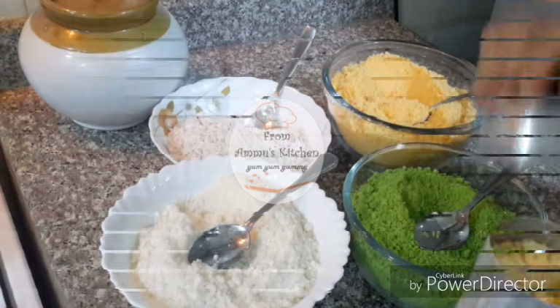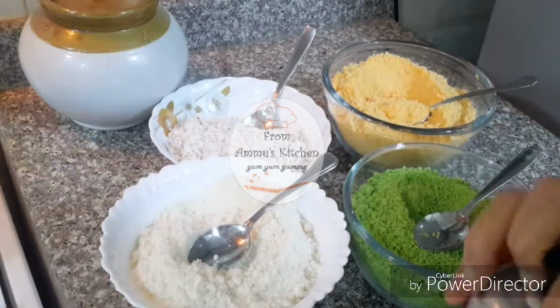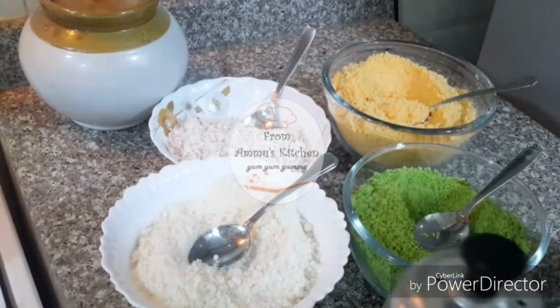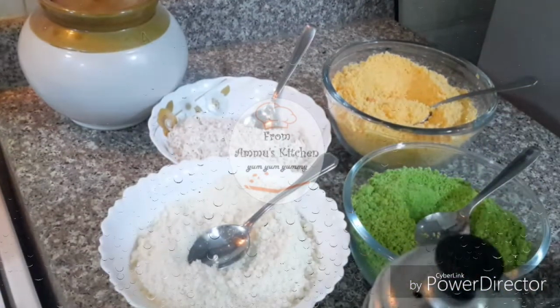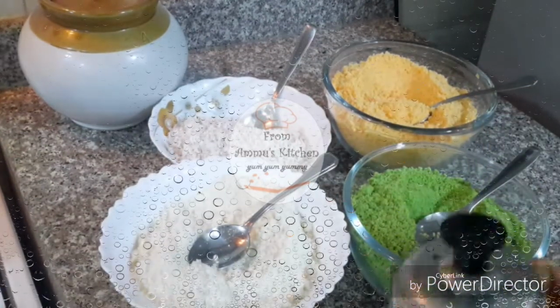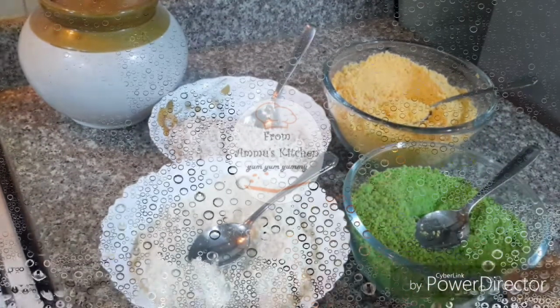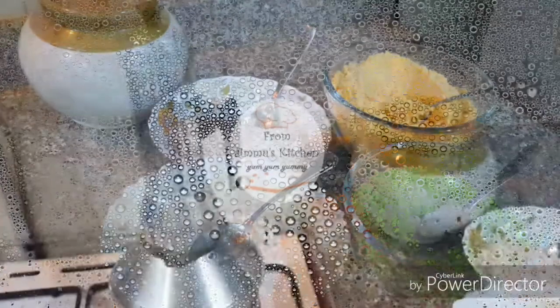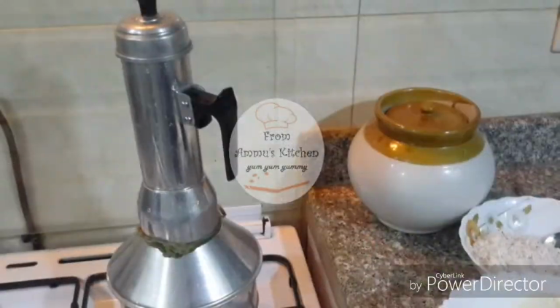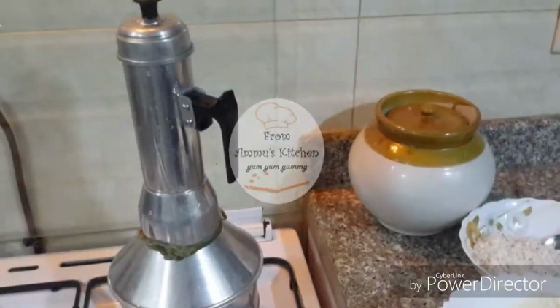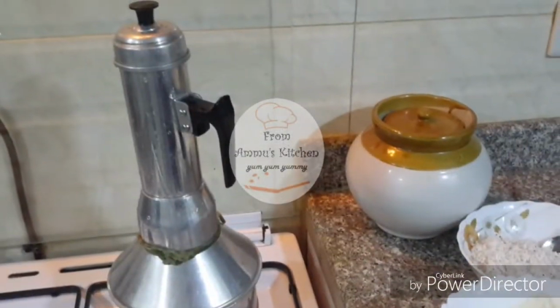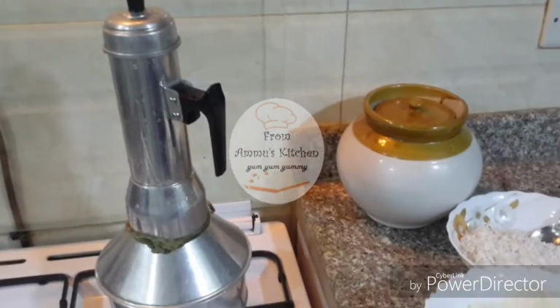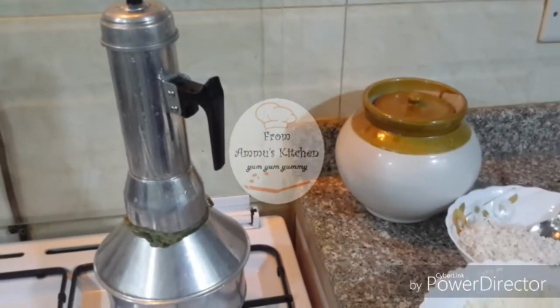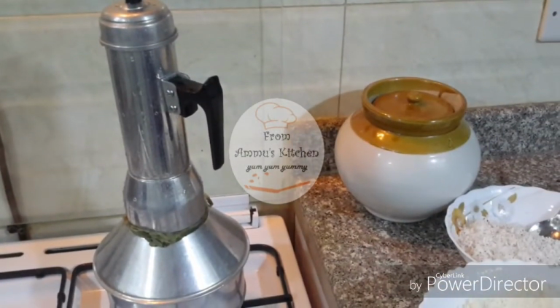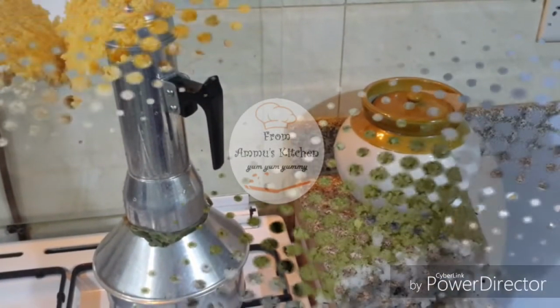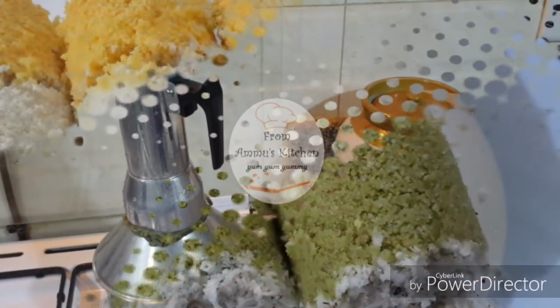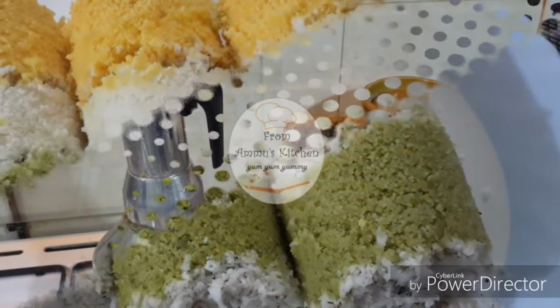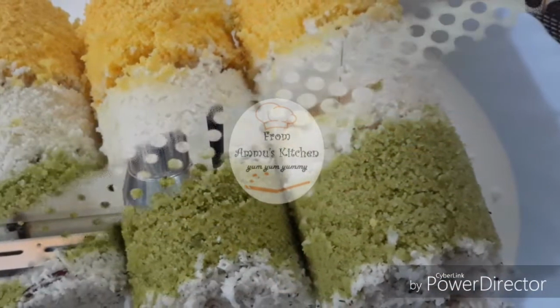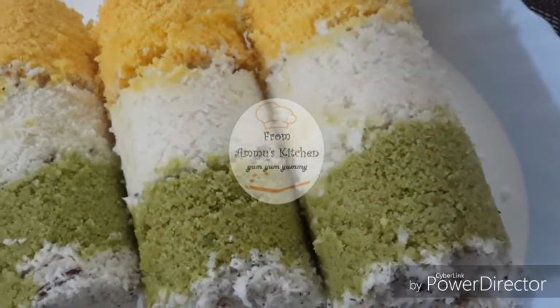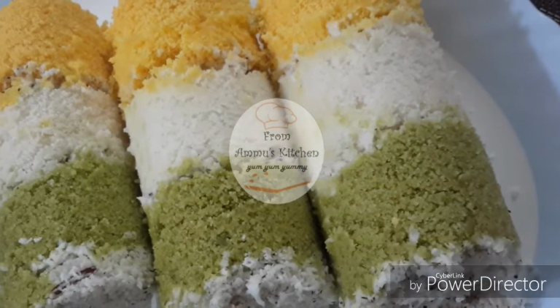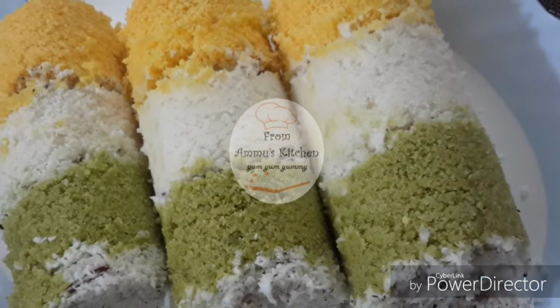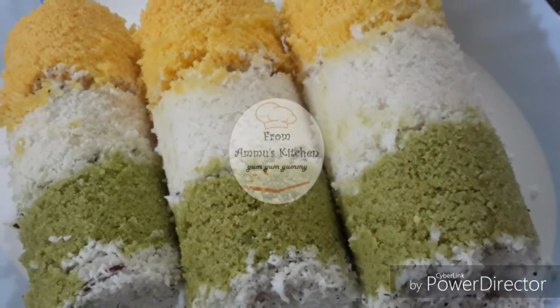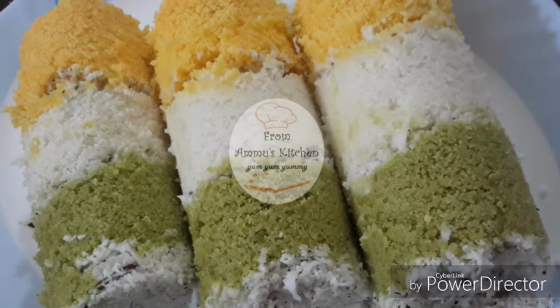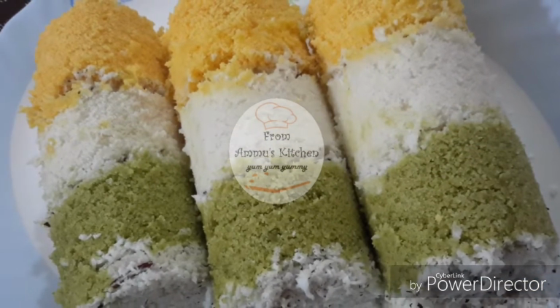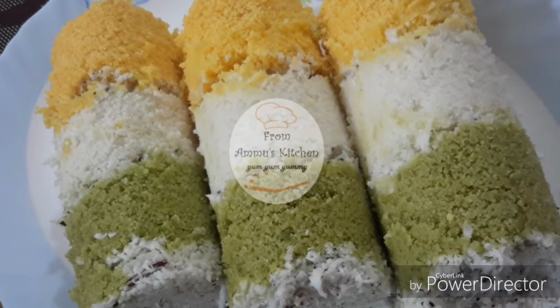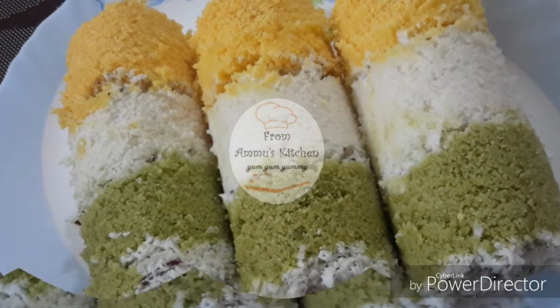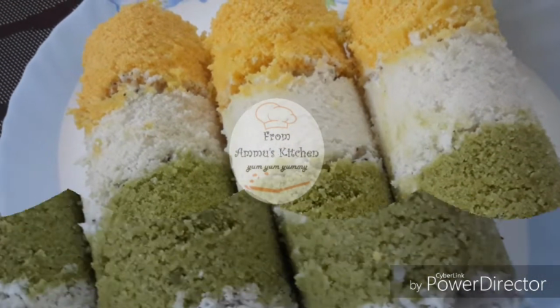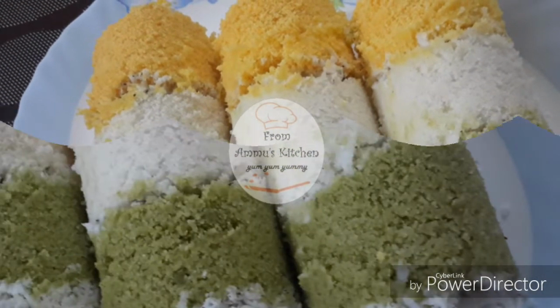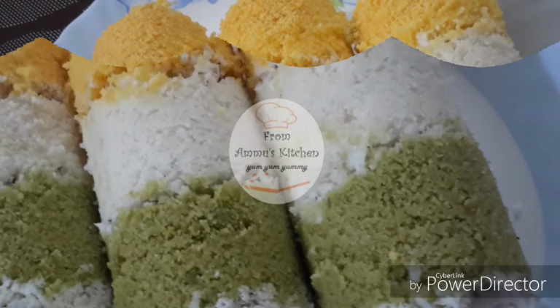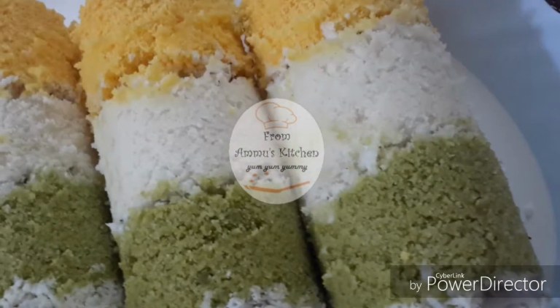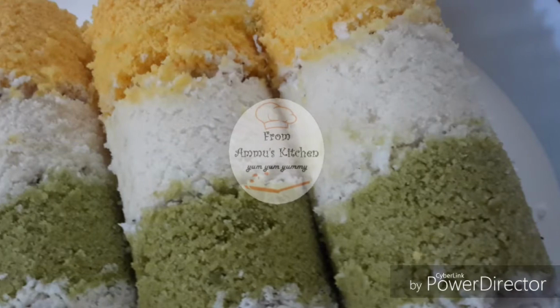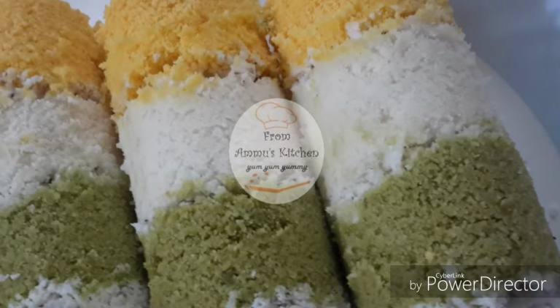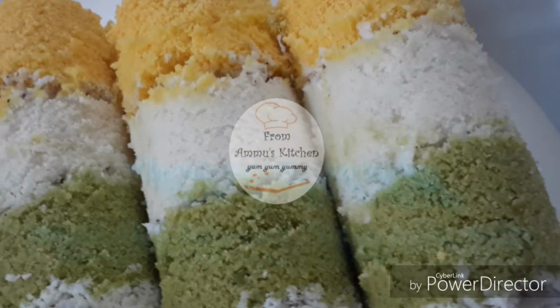We will add the quantity to this. I have already put it in a lot of time. We will put it in a bit. Now, the tricolor putter is ready.